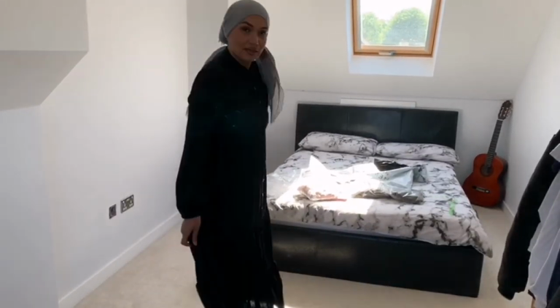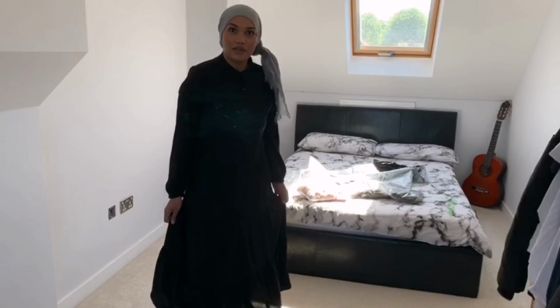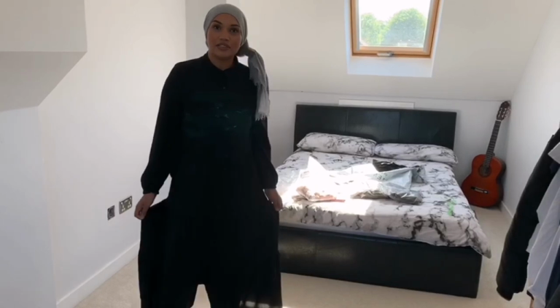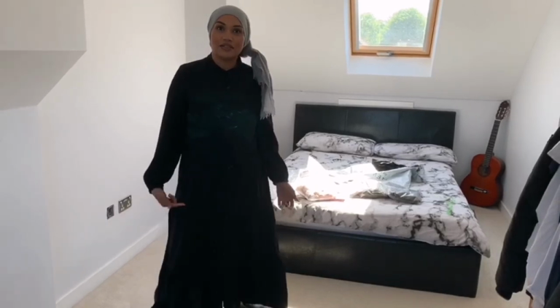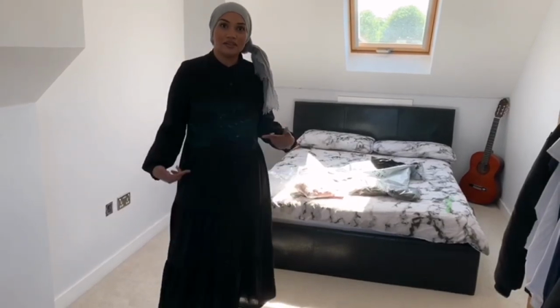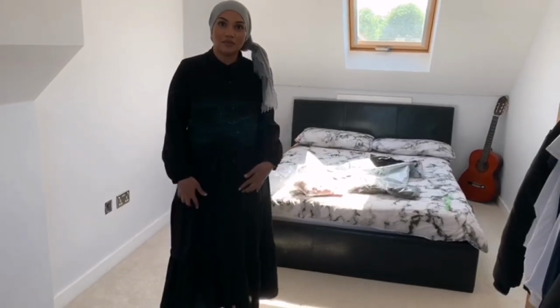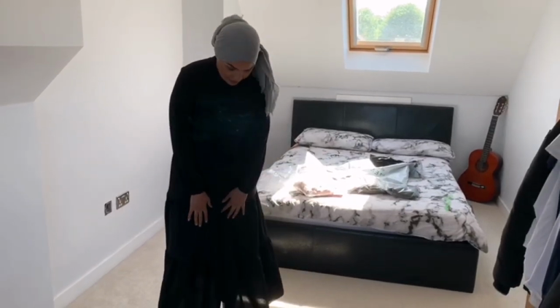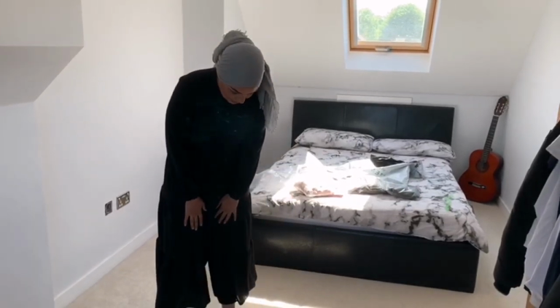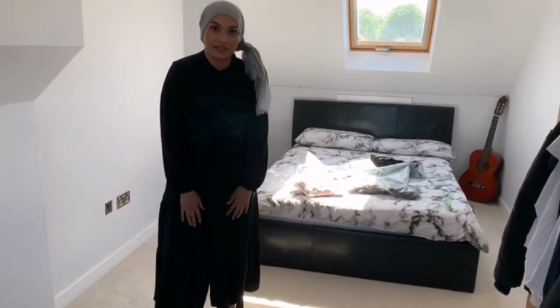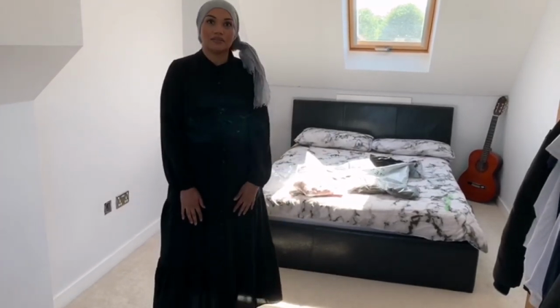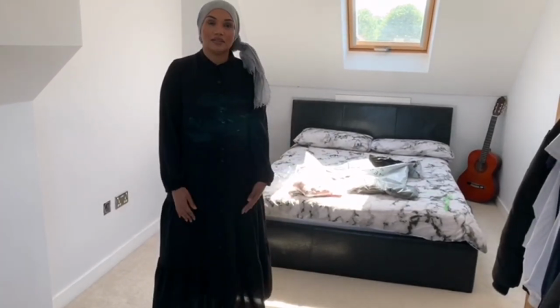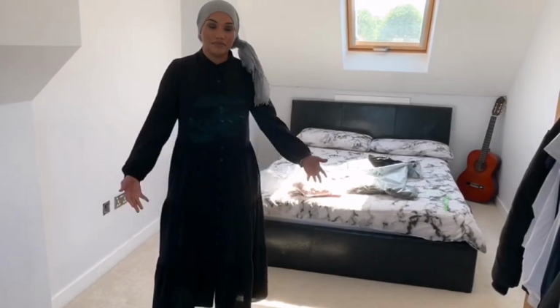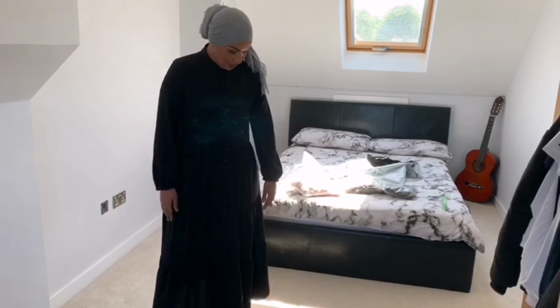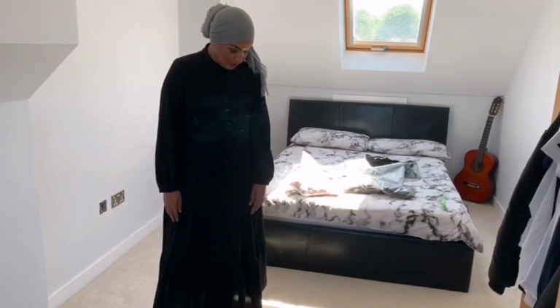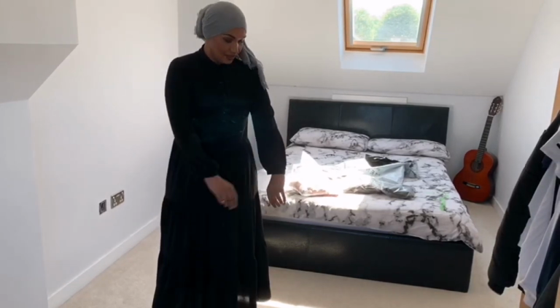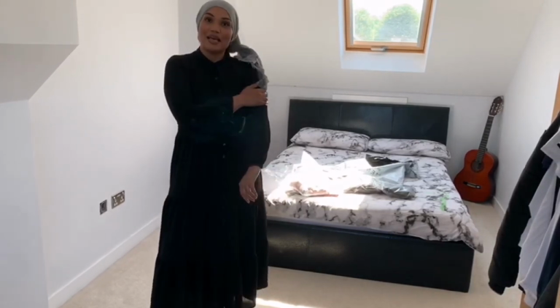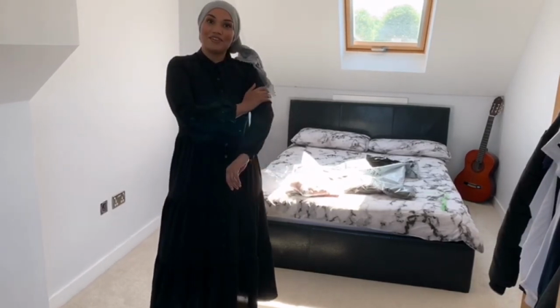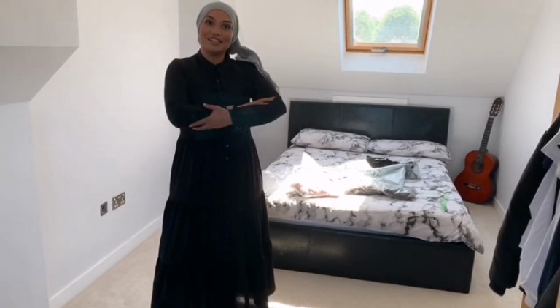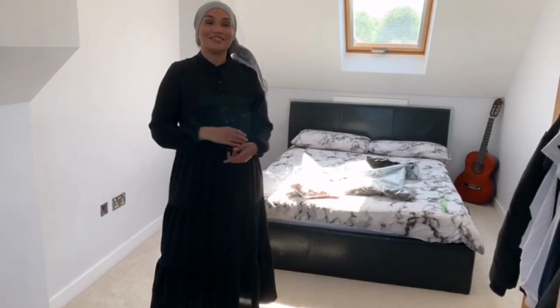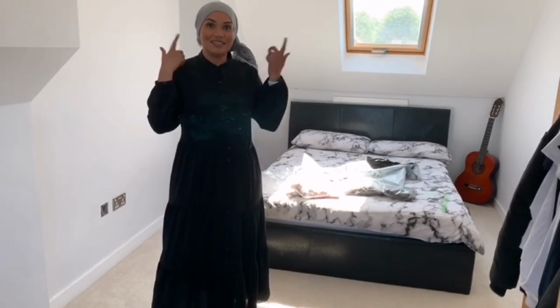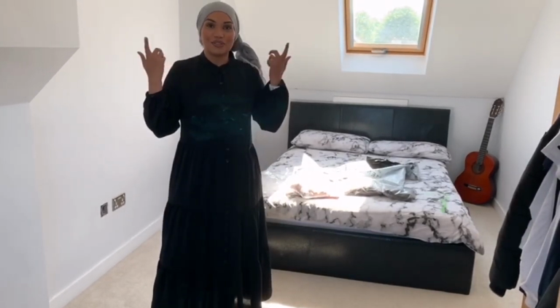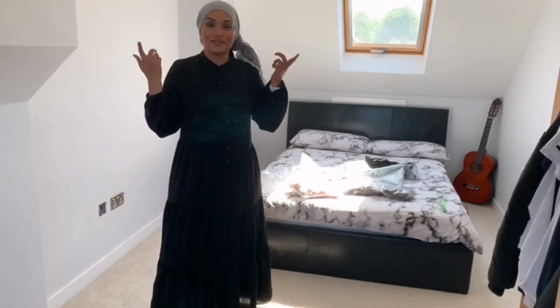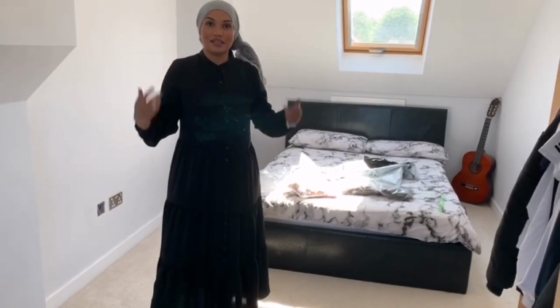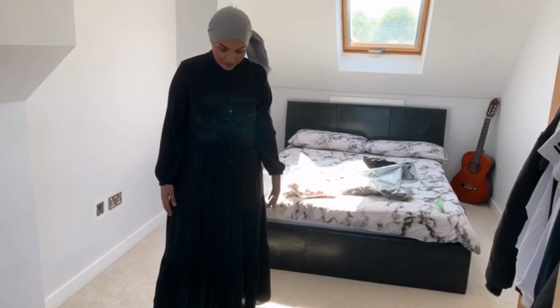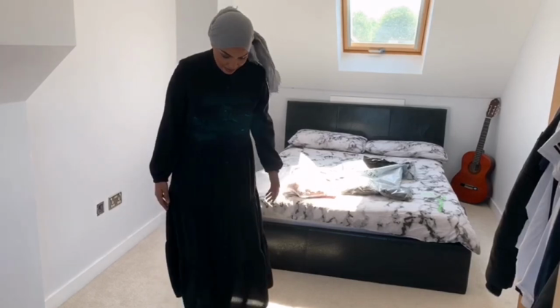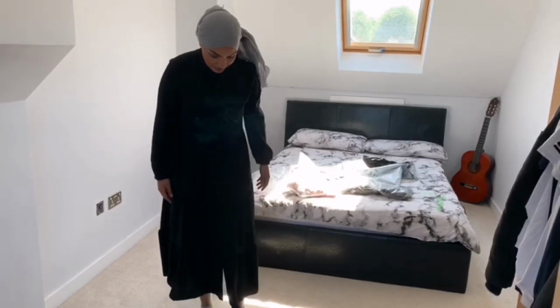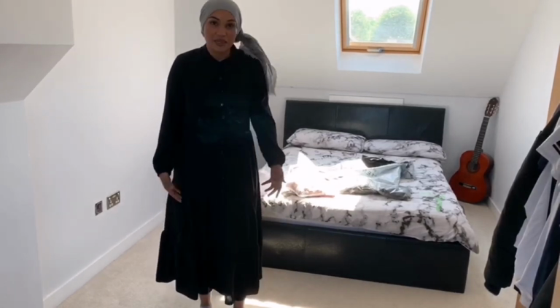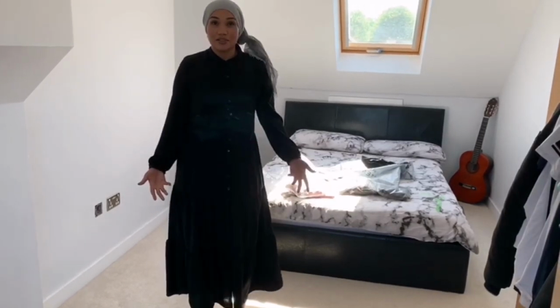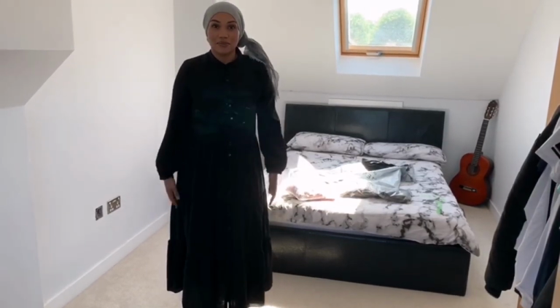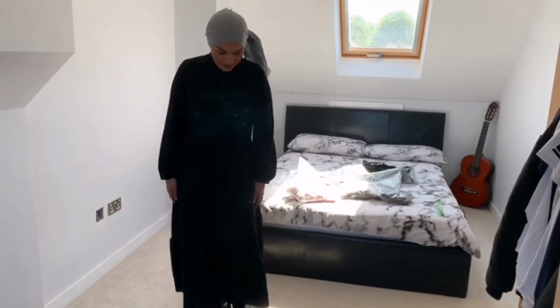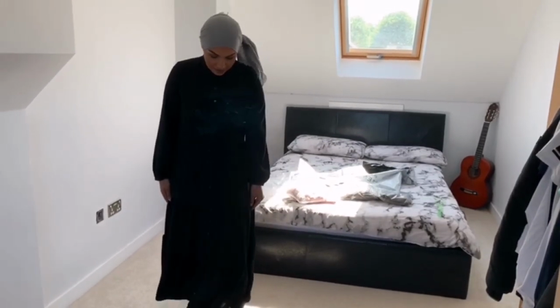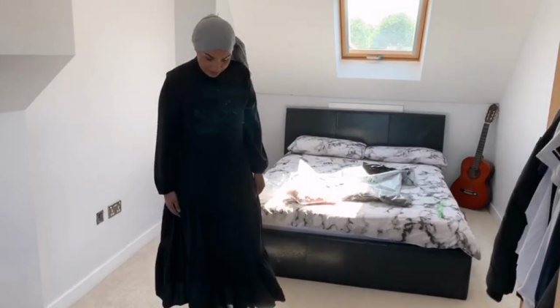I like wearing my dresses with trainers so I think this will go perfectly with nice style trainers. It's really casual and it's black — my favorite color — so you can change up your scarves with different colors to make it more colorful if you want. I really like this one.